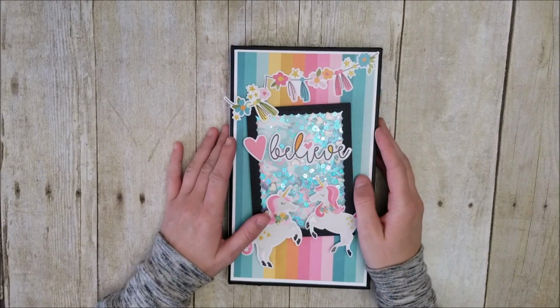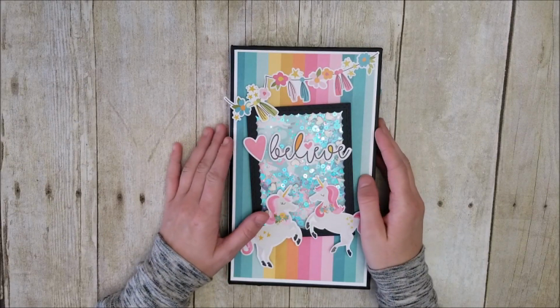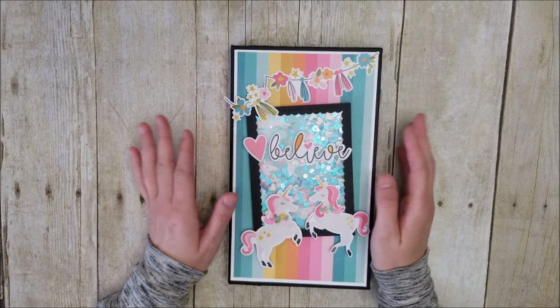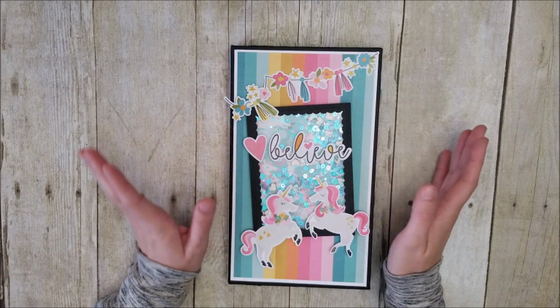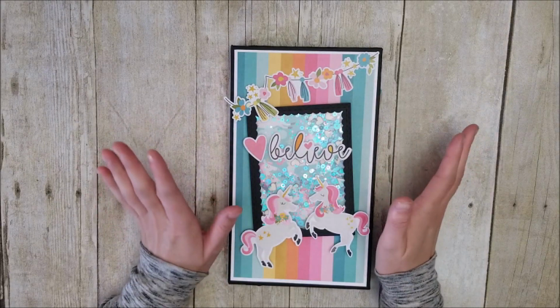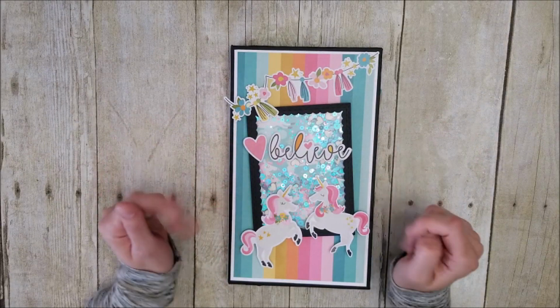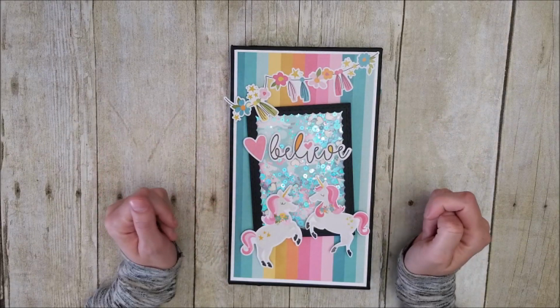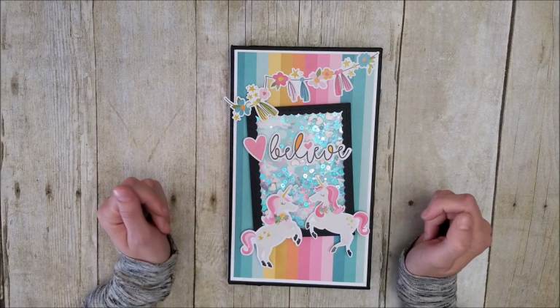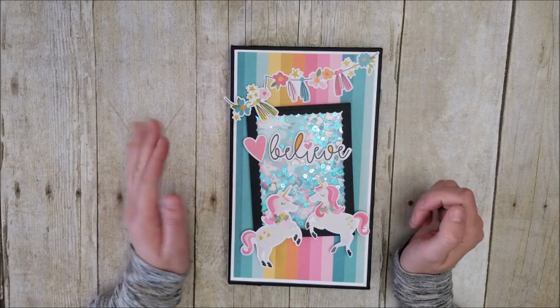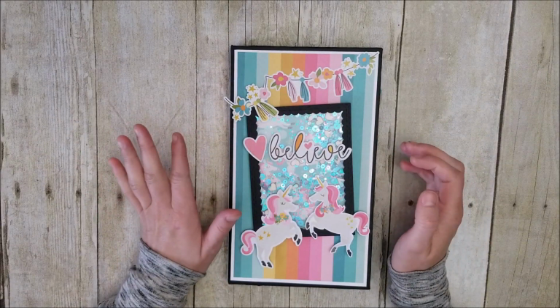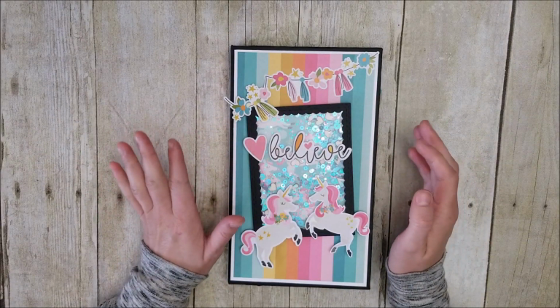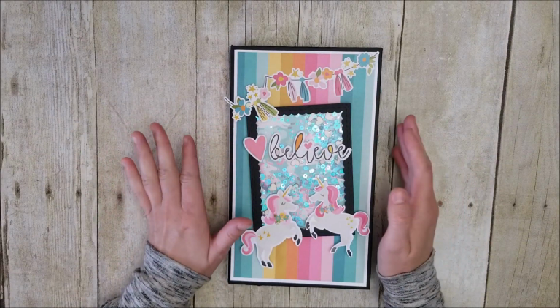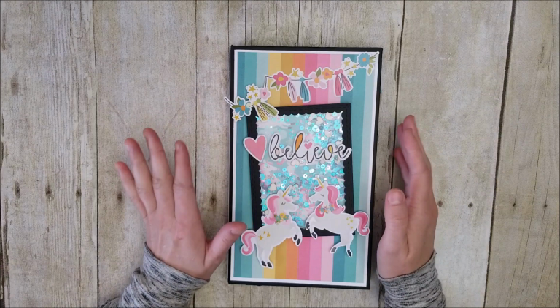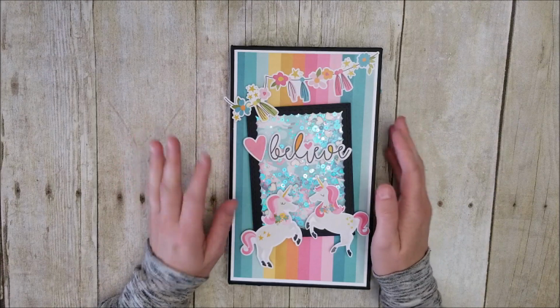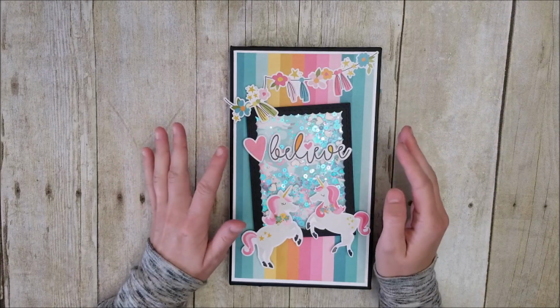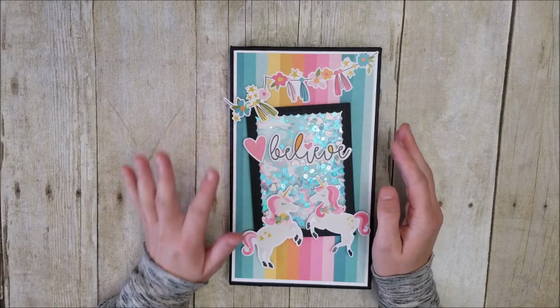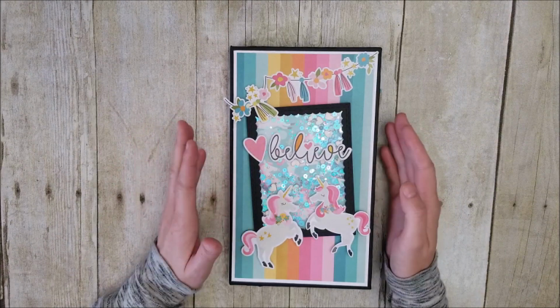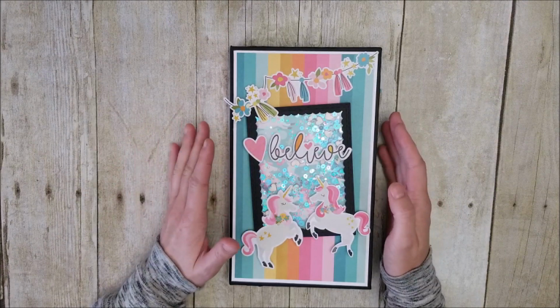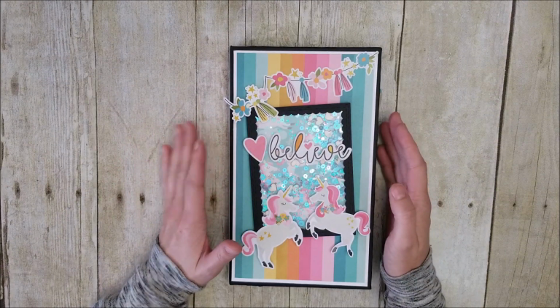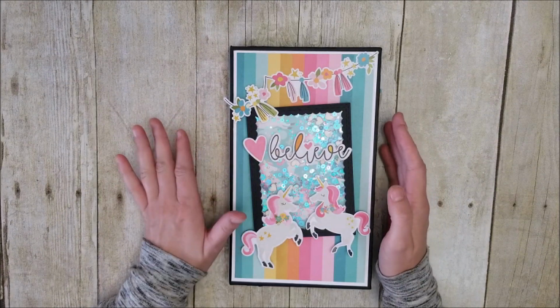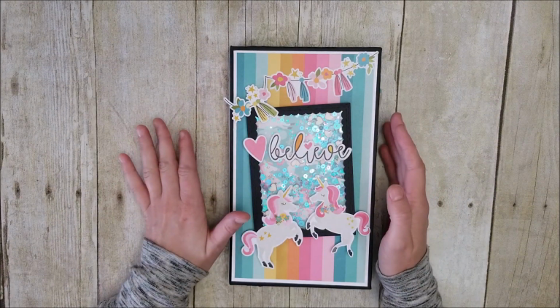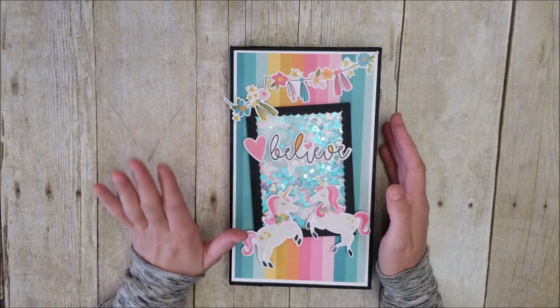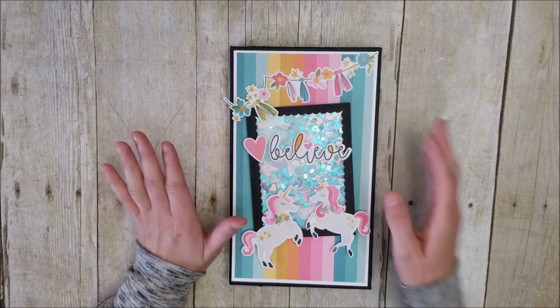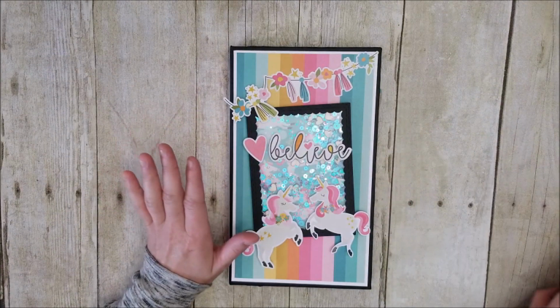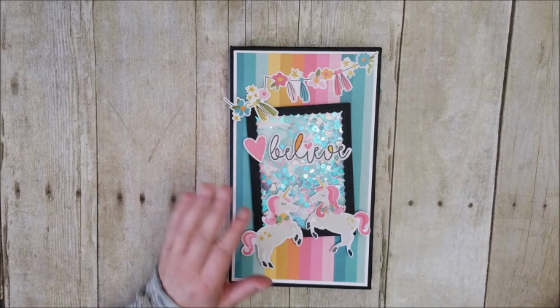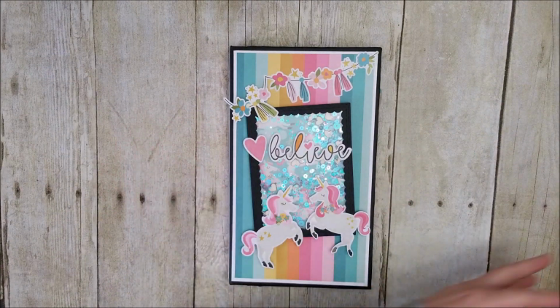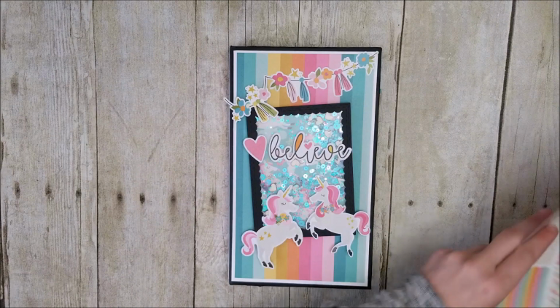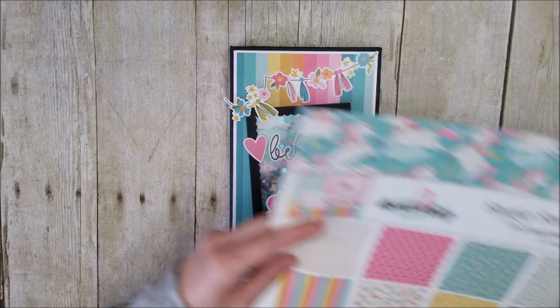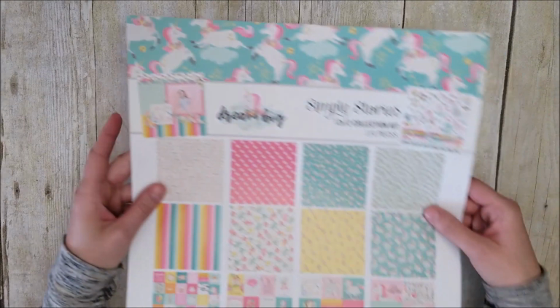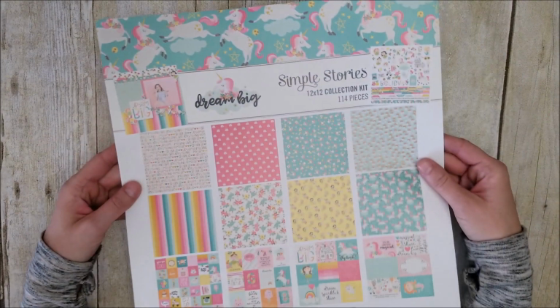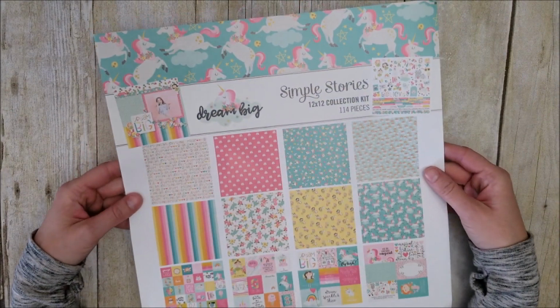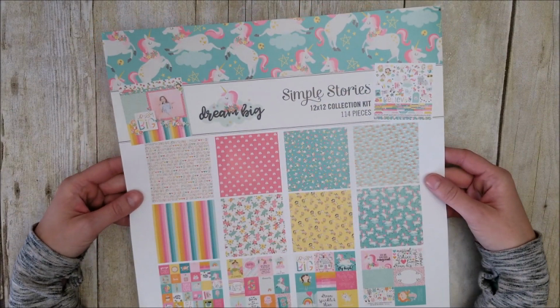Hi everyone! I am Jackie with Jackie G Designs, and today I am here to share a really cute mini album I created using the Simple Stories Dream Big Collection.